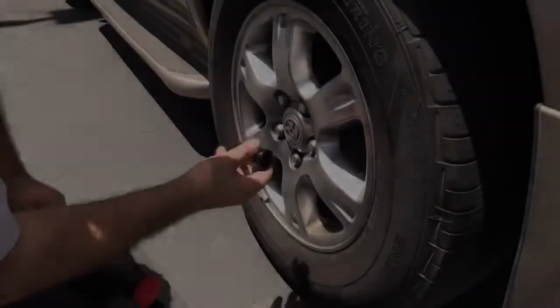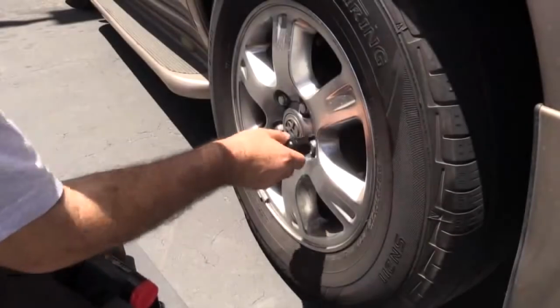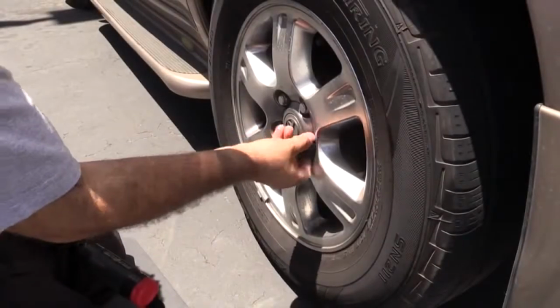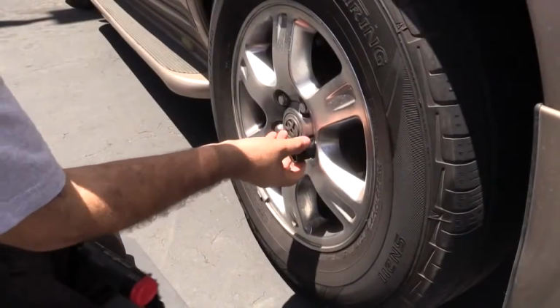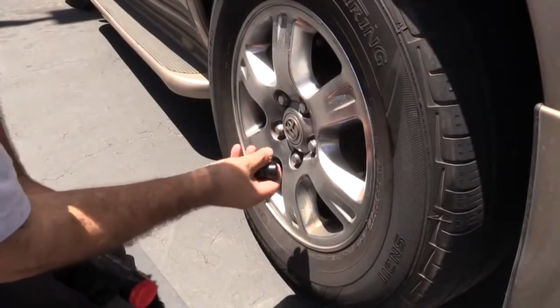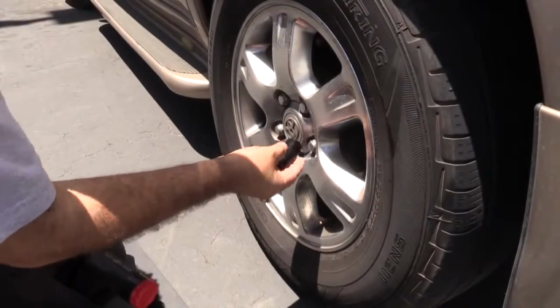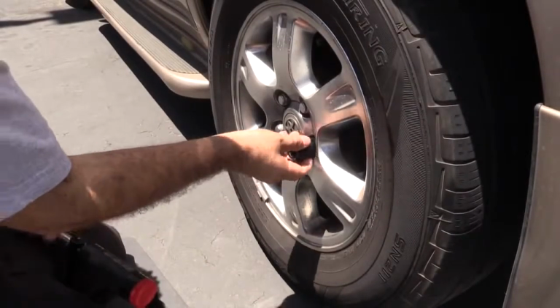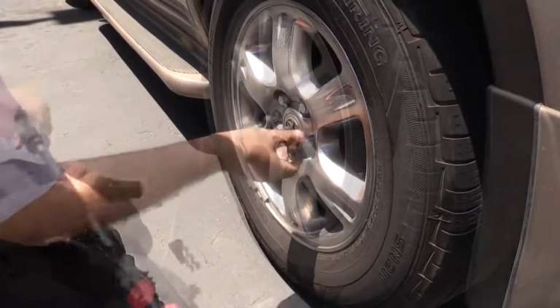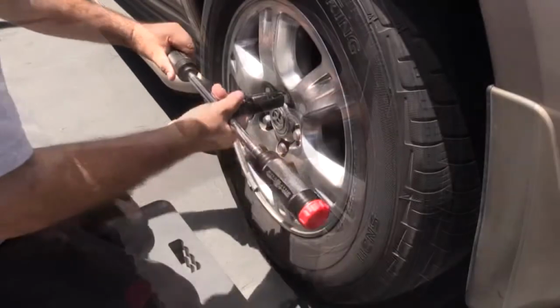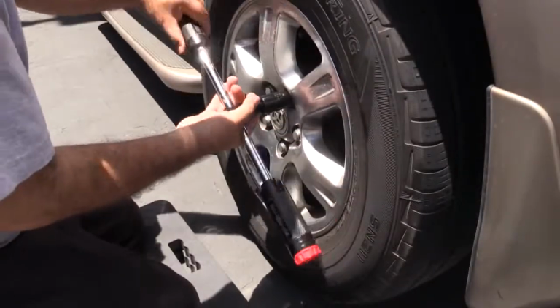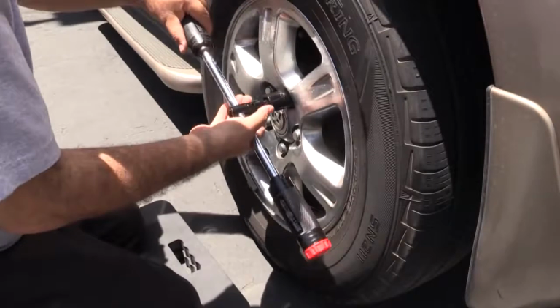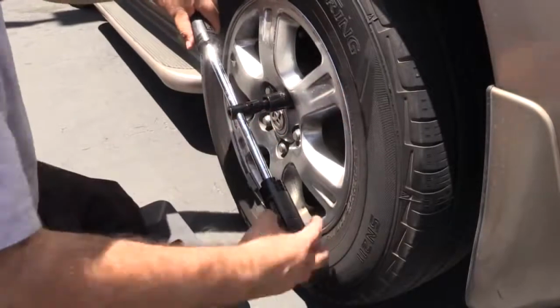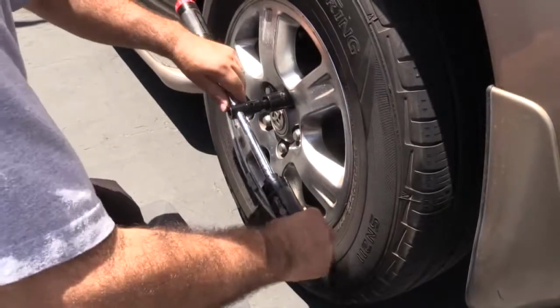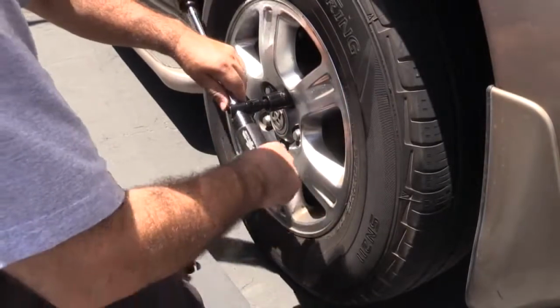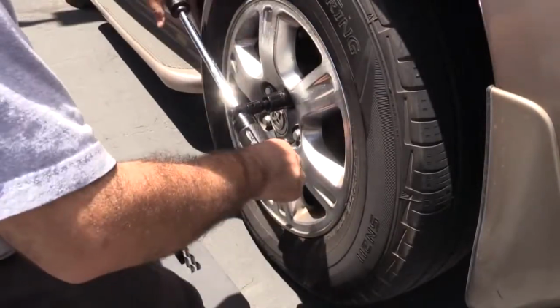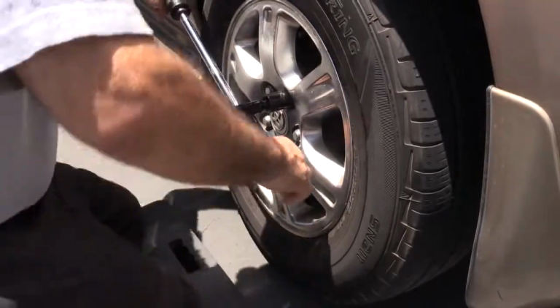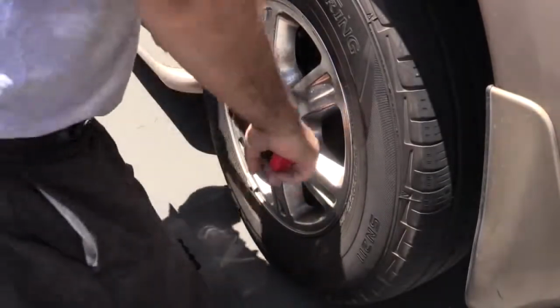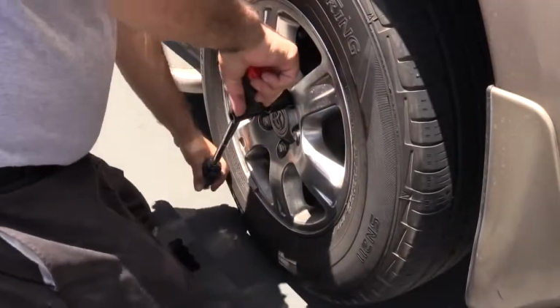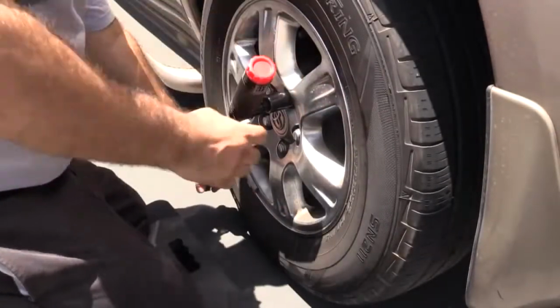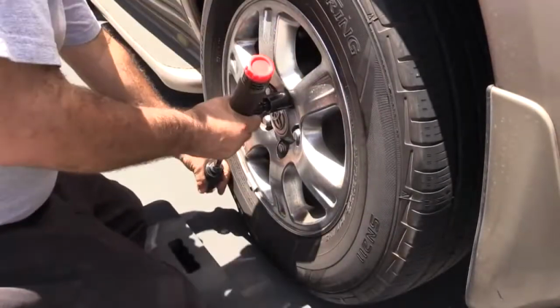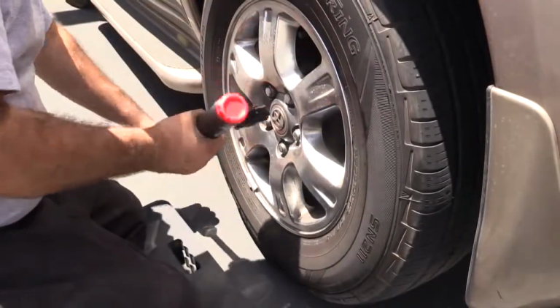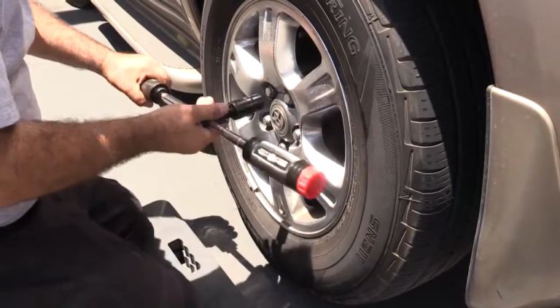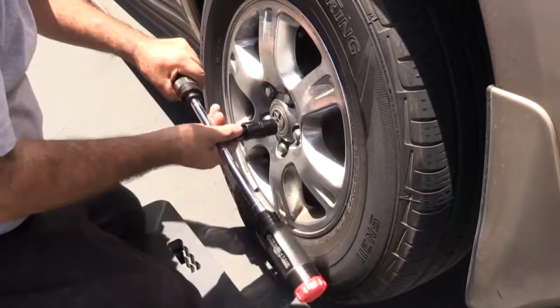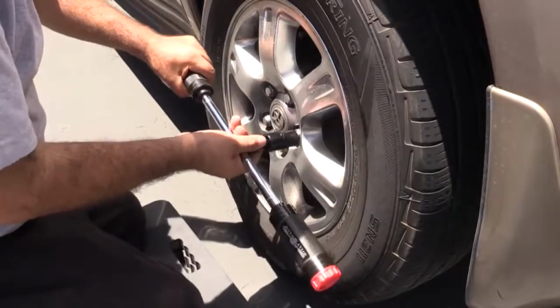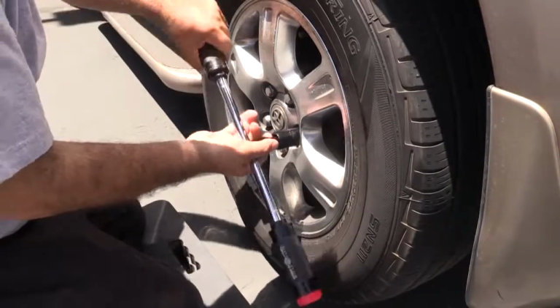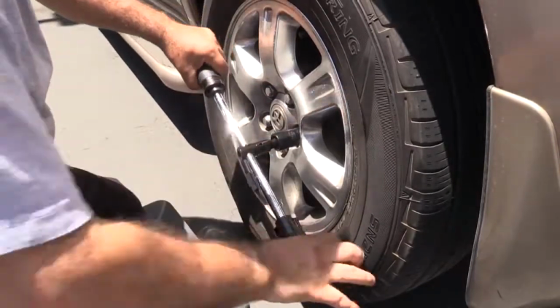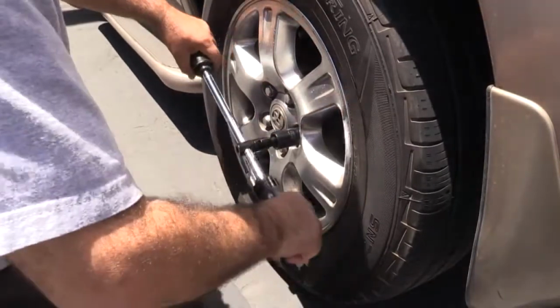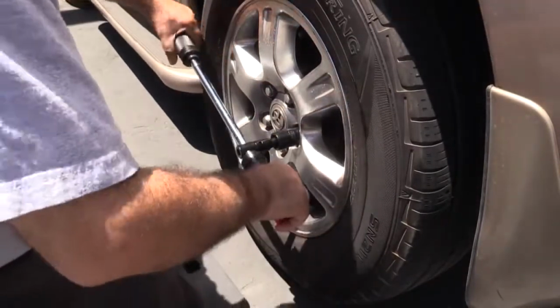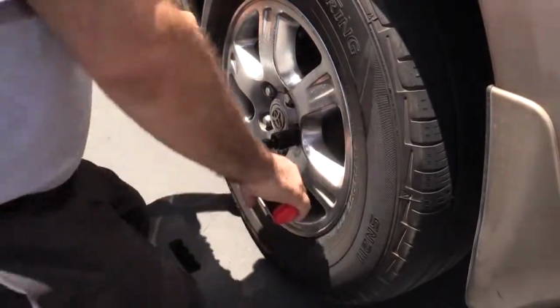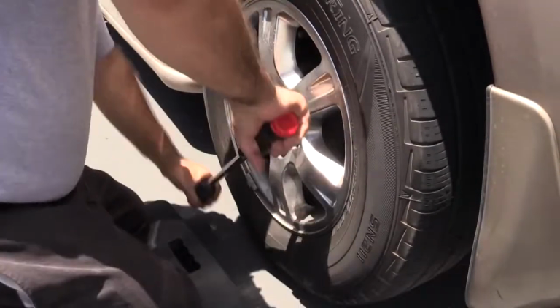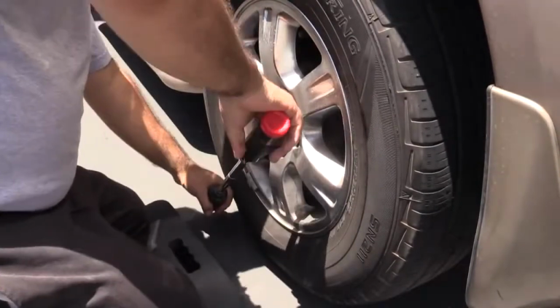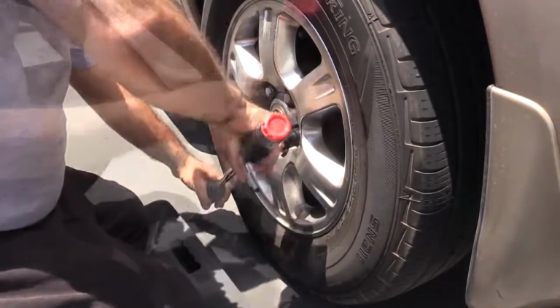Here's how easy it is to use Billy Club. Select the correct size socket to fit your lug nuts. Attach the socket and extension bar to the sliding head. To loosen lug nuts, slide the drive head to the far end of the Billy Club. In this position, you can generate up to 60% more torque to break loose even the most stubborn lug nuts.